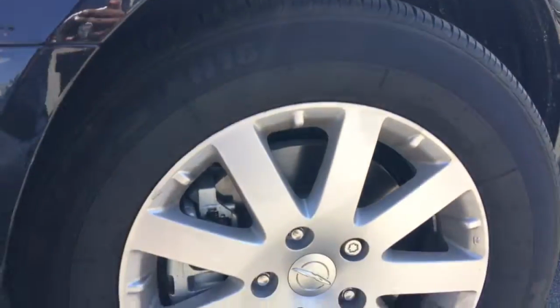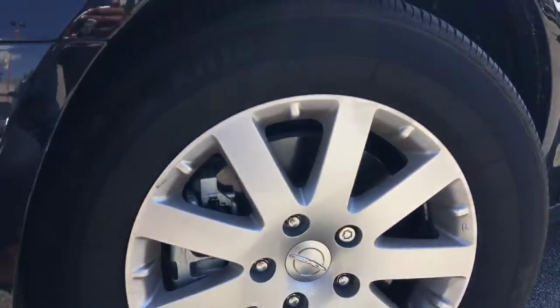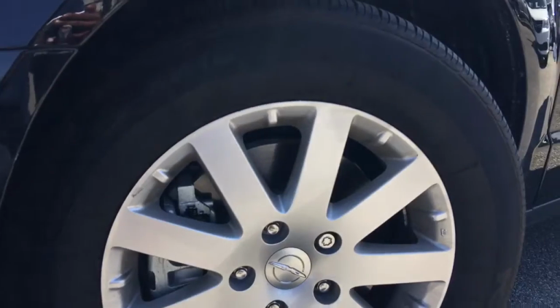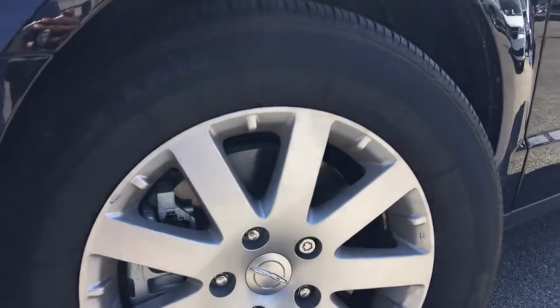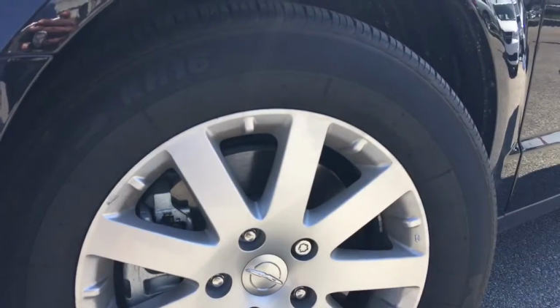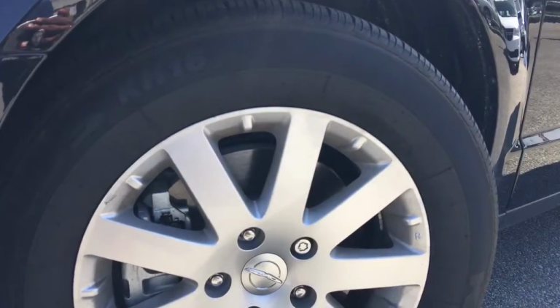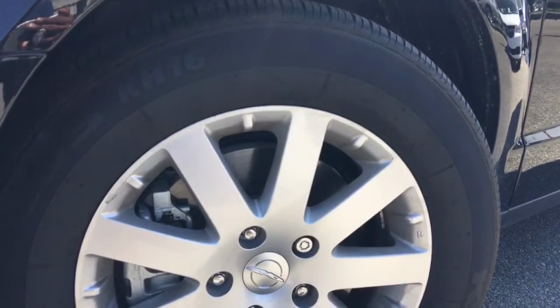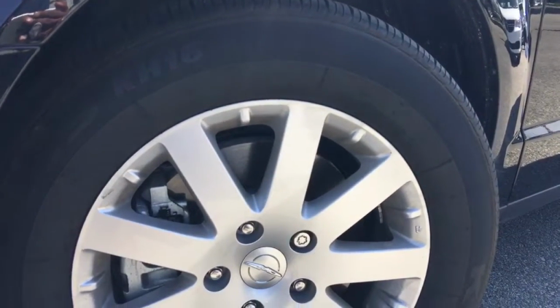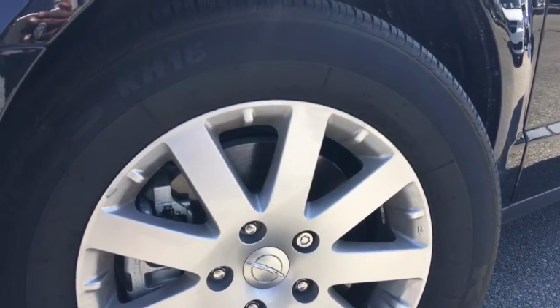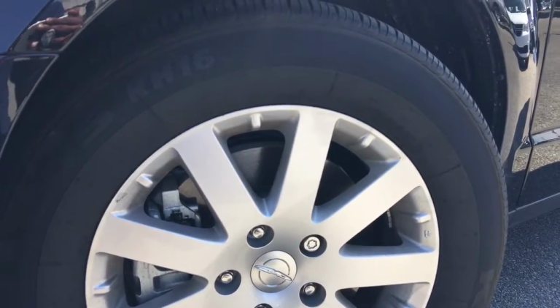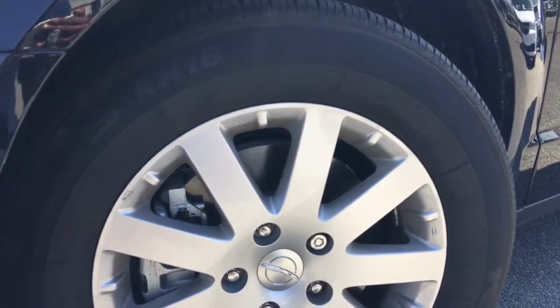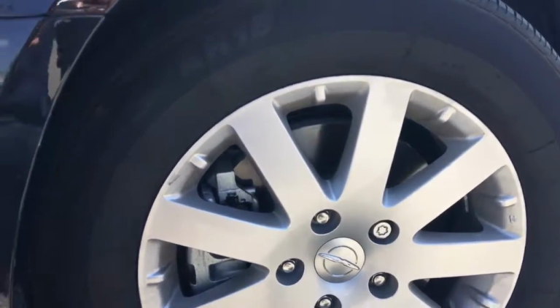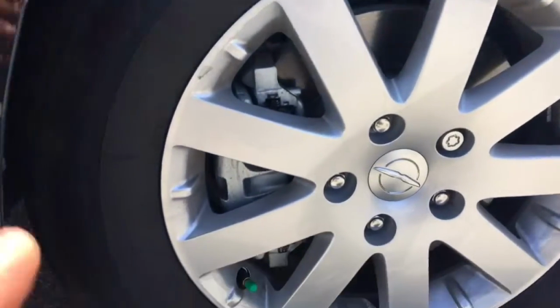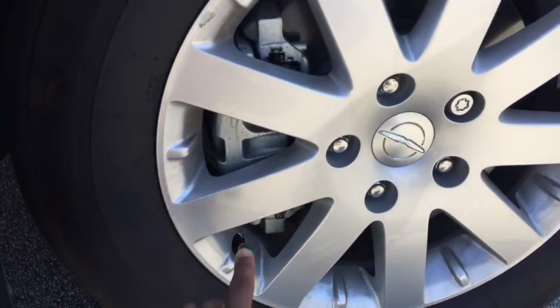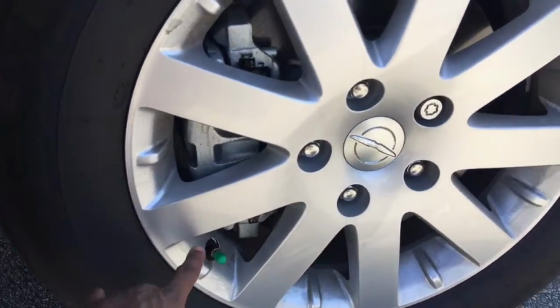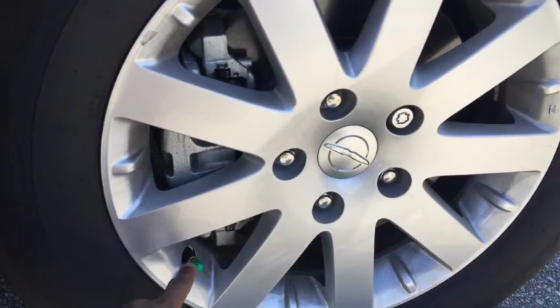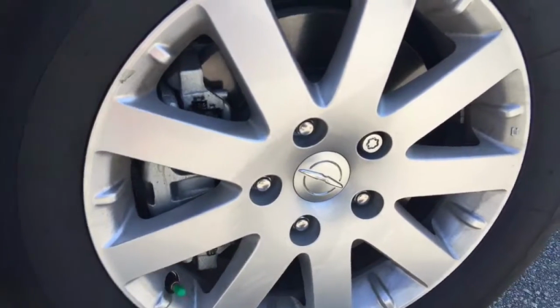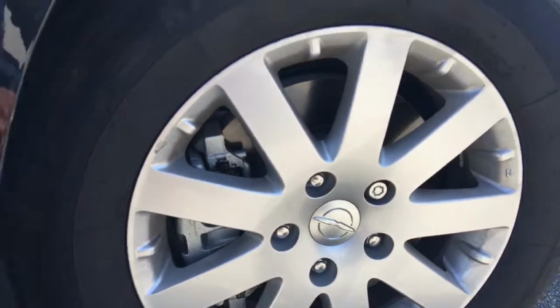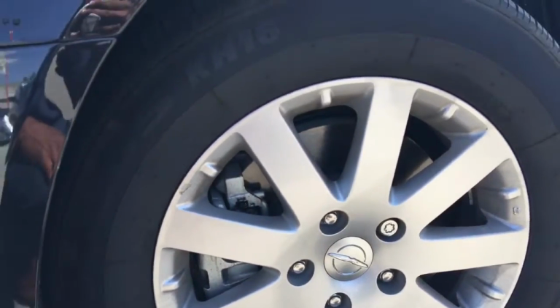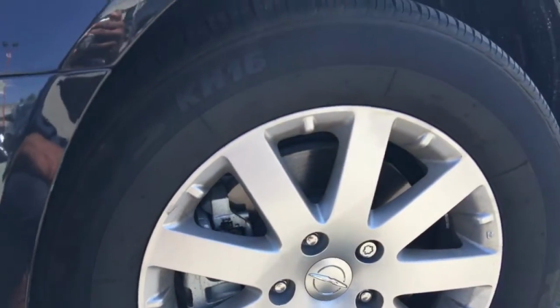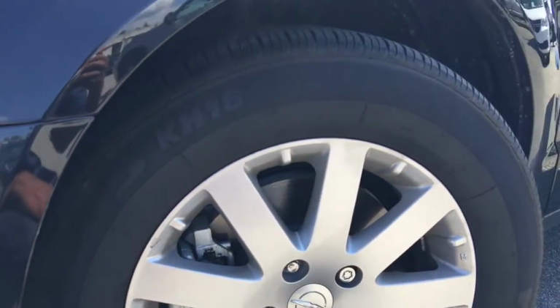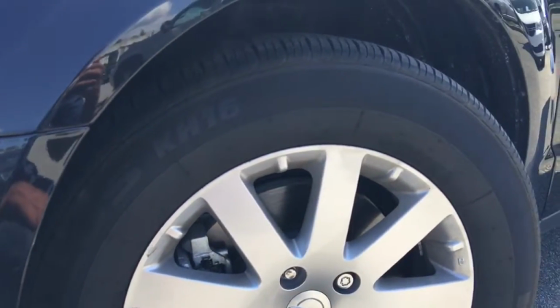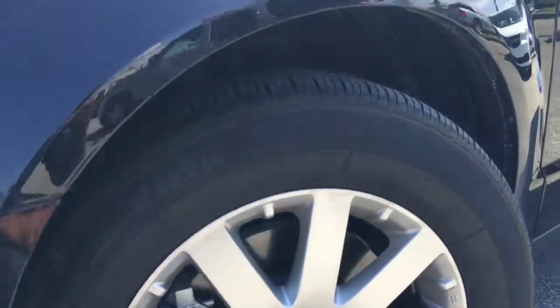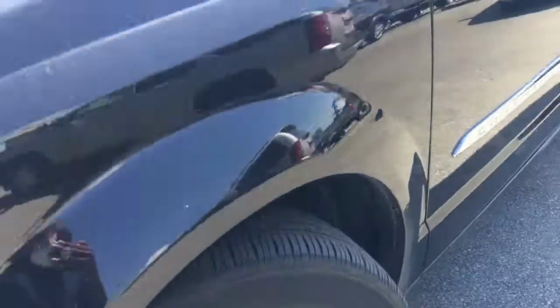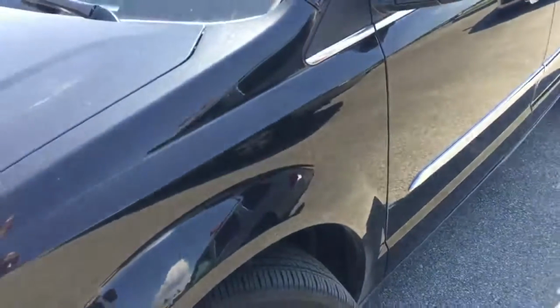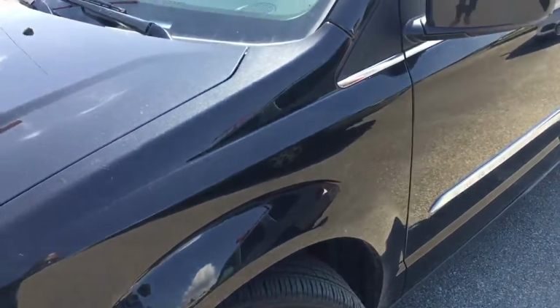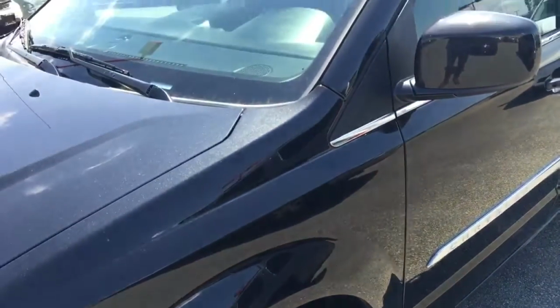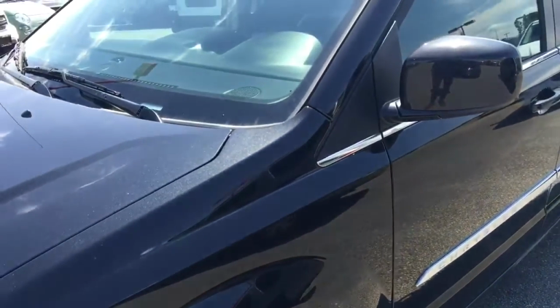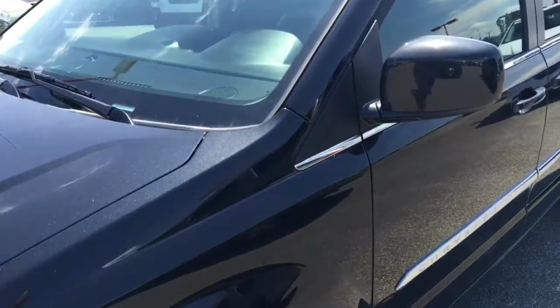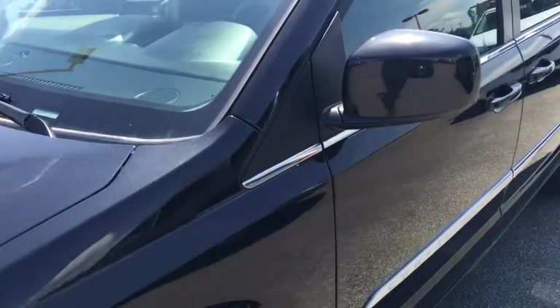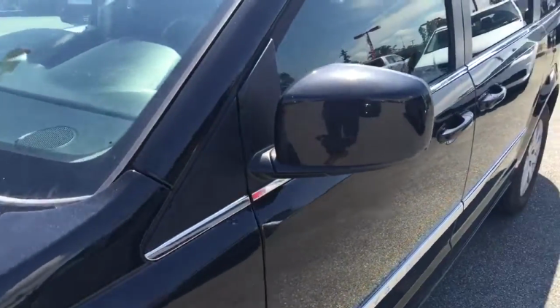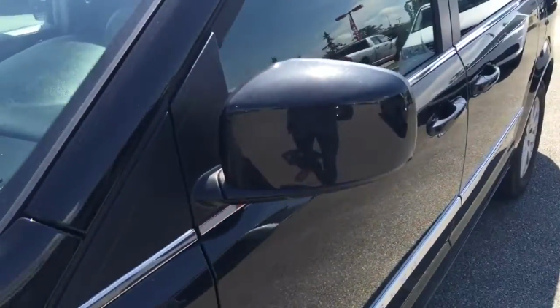Down here we have our 17 inch completely aluminum rims wrapped in Kumho Solus tires. These tires are actually filled with nitrogen, as you can tell by that green cap there. Nitrogen stays at a more equal temperature throughout the year, reducing leakage and increasing your fuel economy.